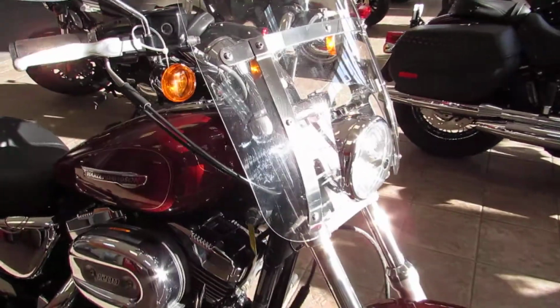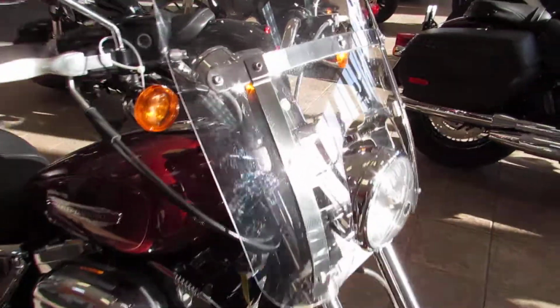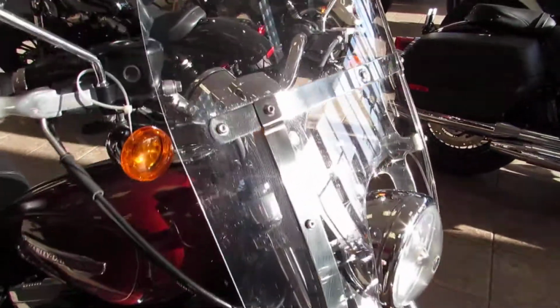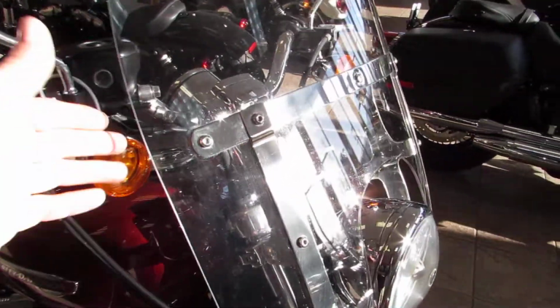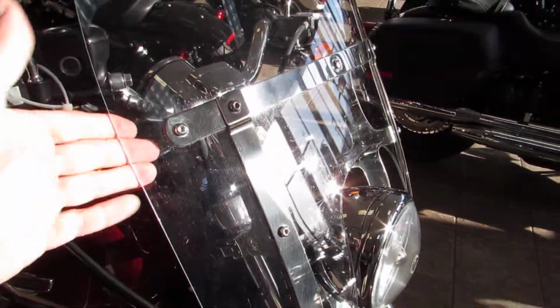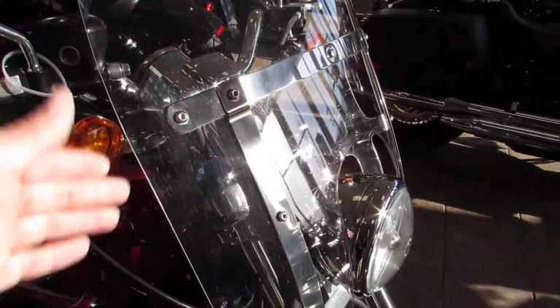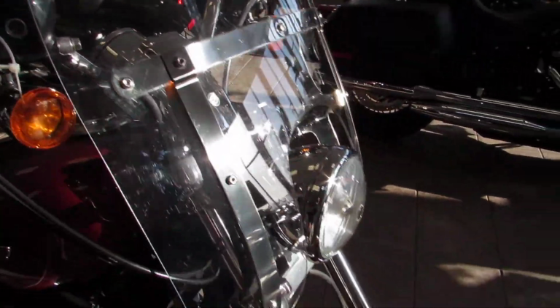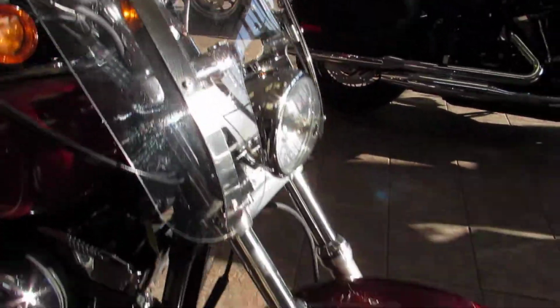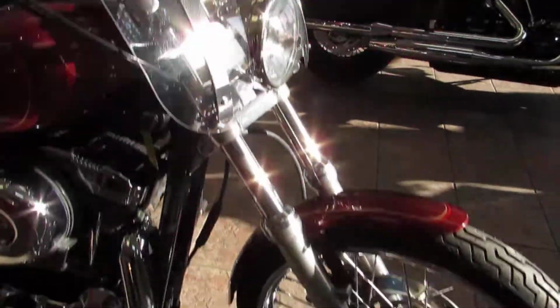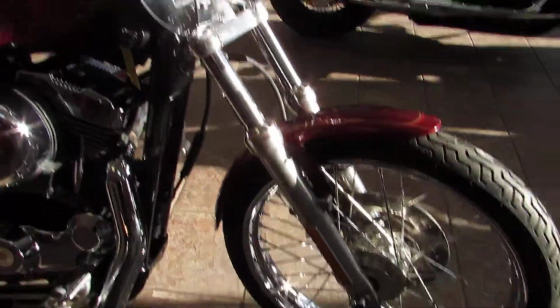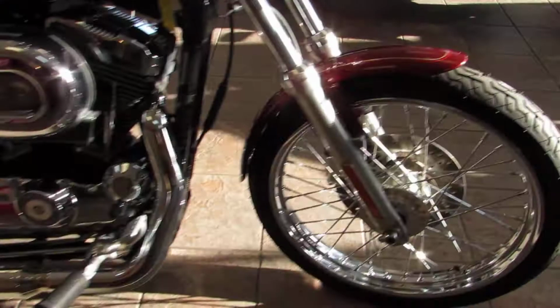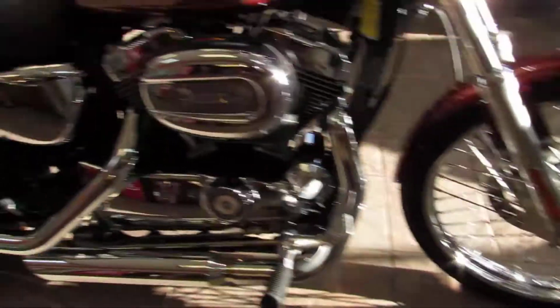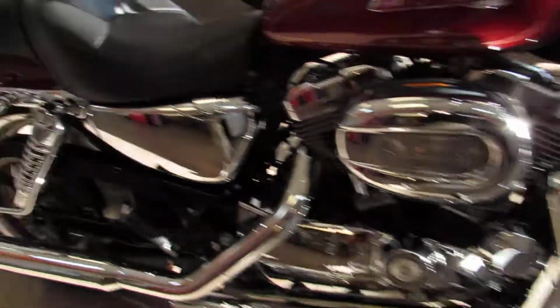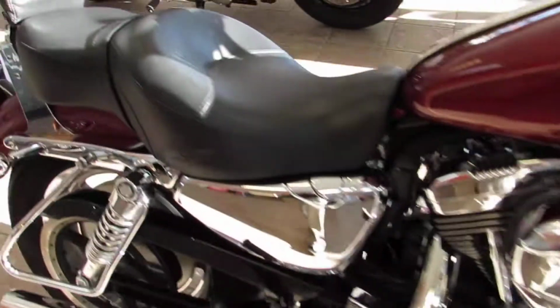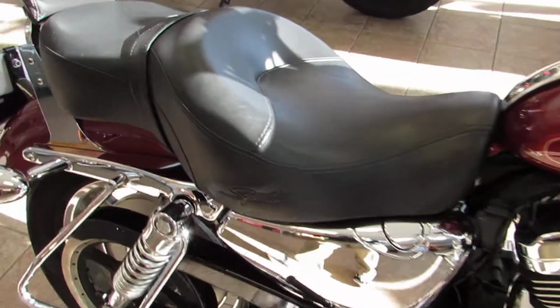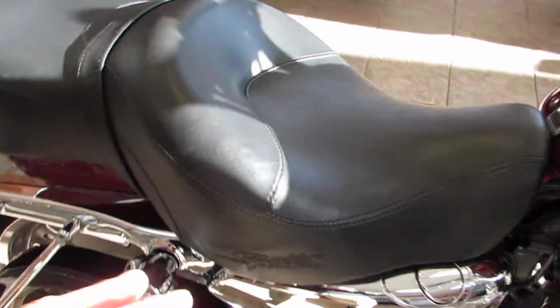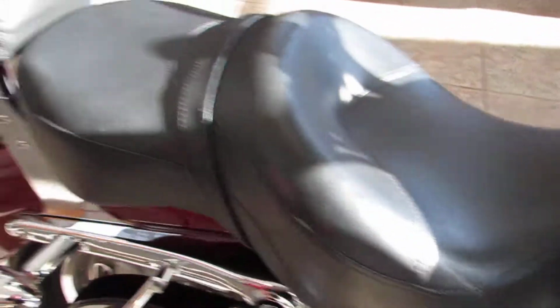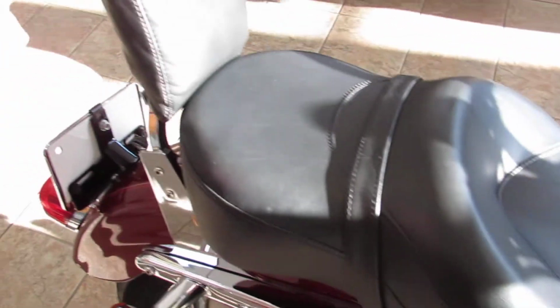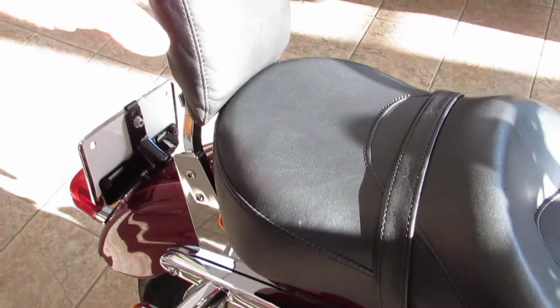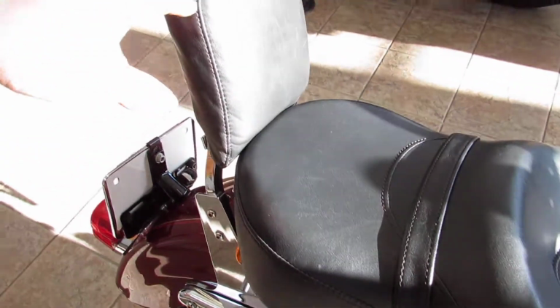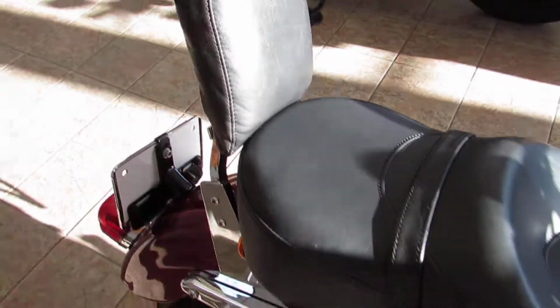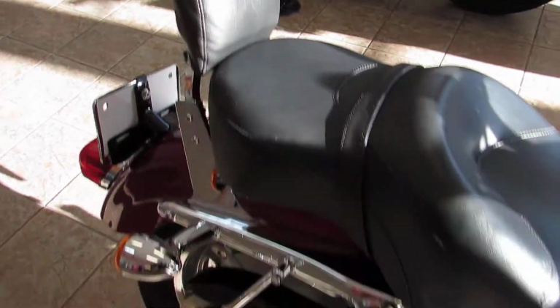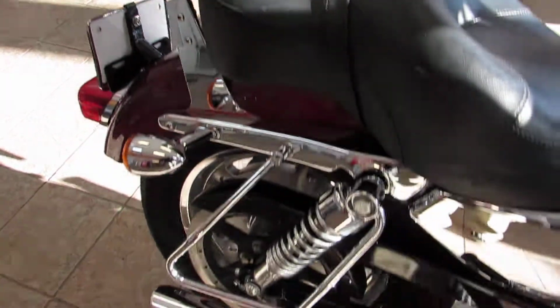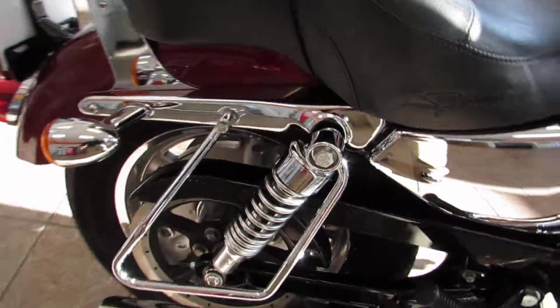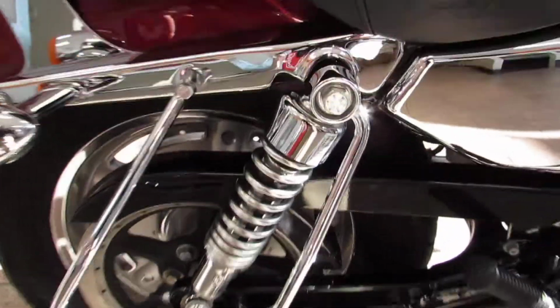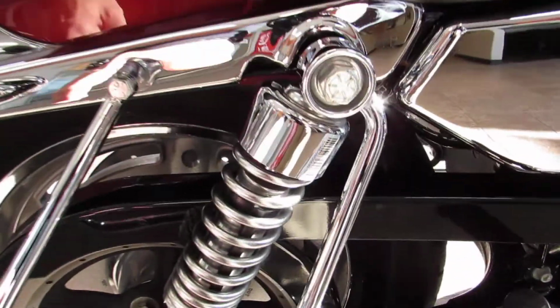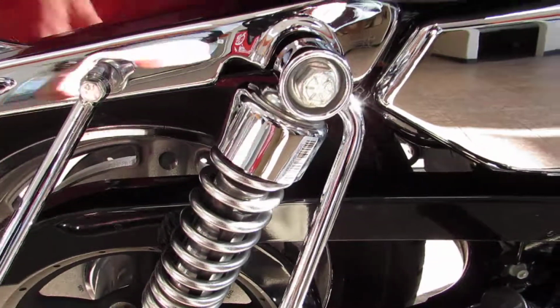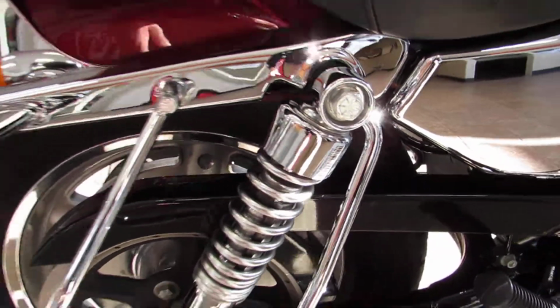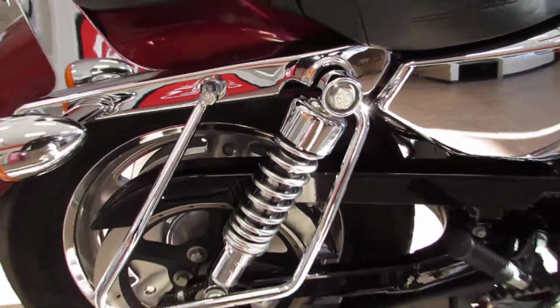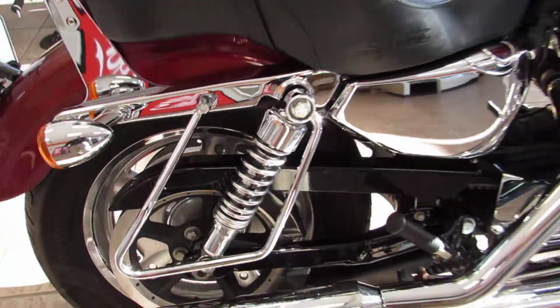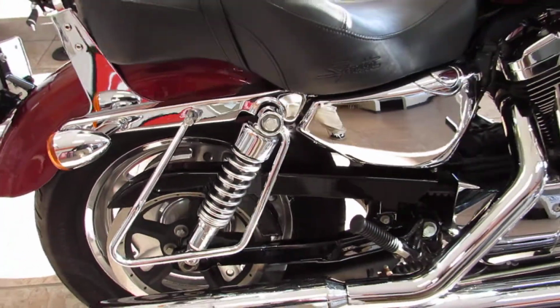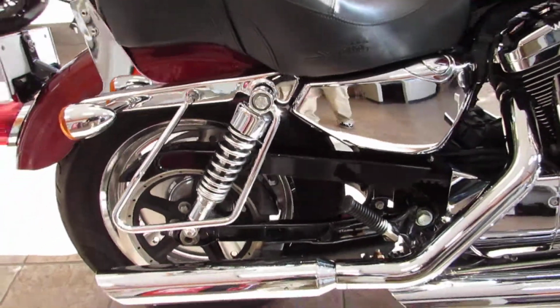This has already been decked out with a nice detachable windshield. It does have the nice upgraded Sundowner touring seat with passenger backrest. It also has the rails here if you want to do some throw-over bags for saddlebags — you can definitely do that.